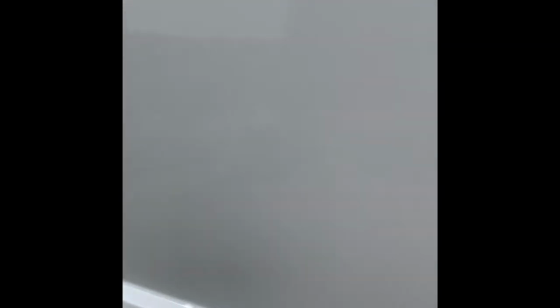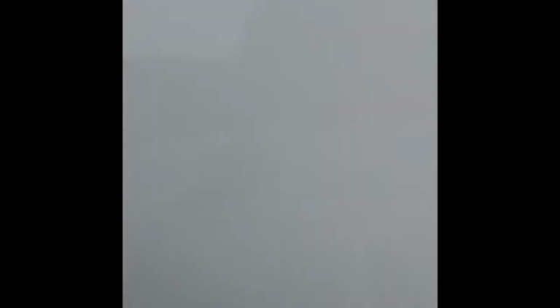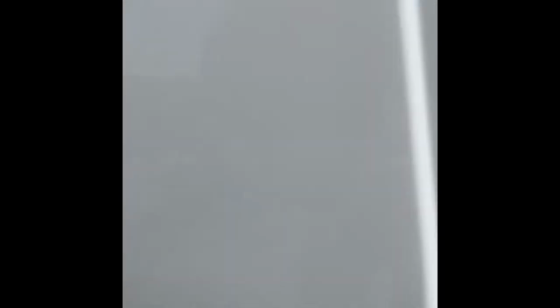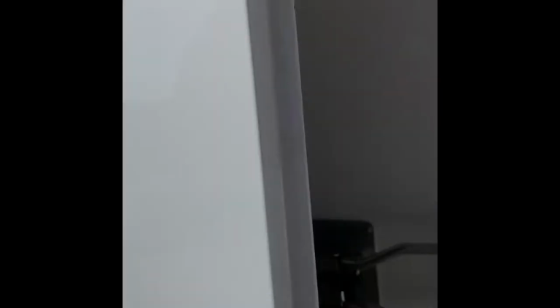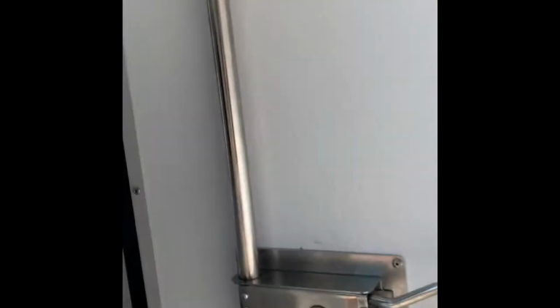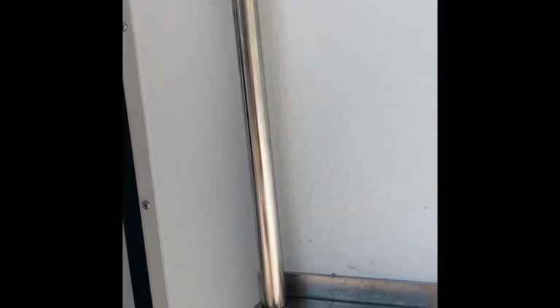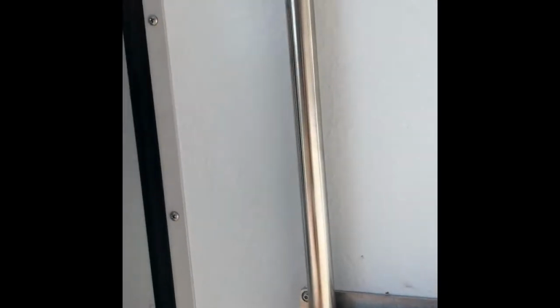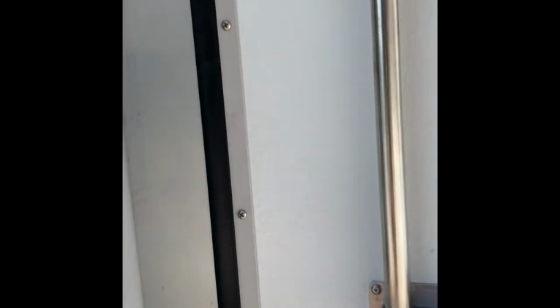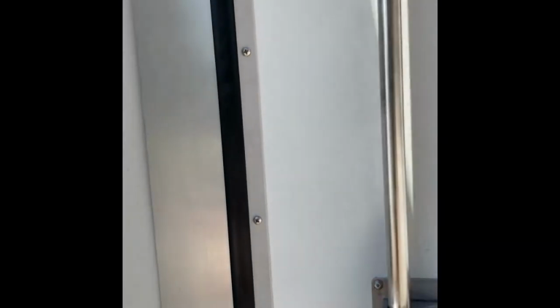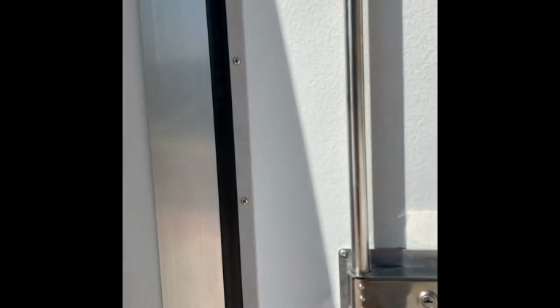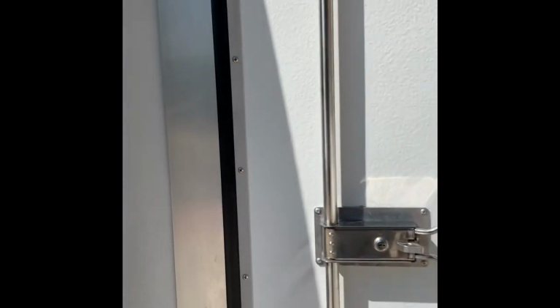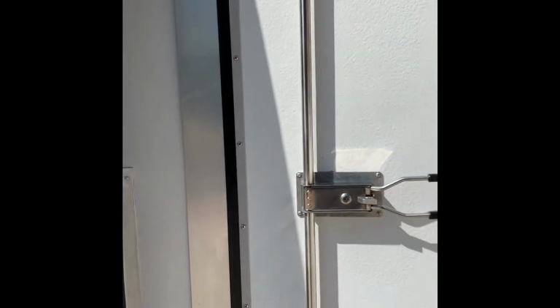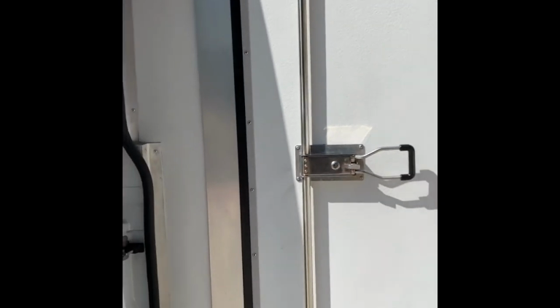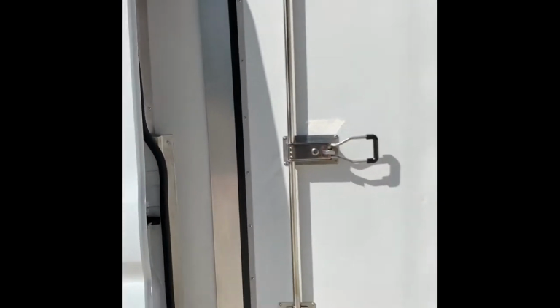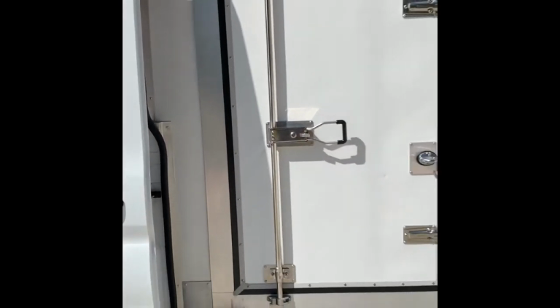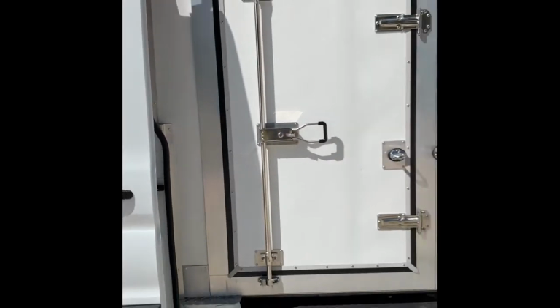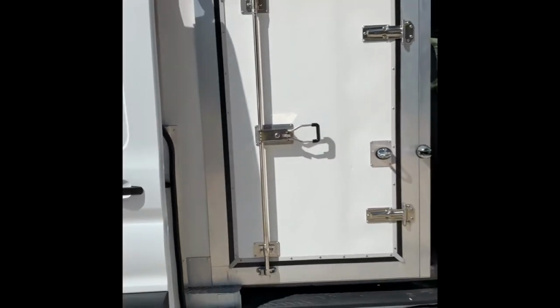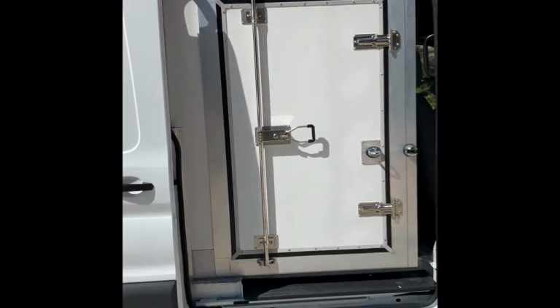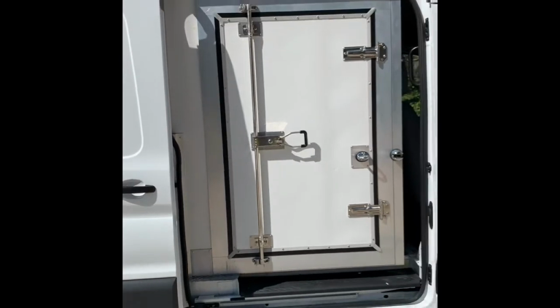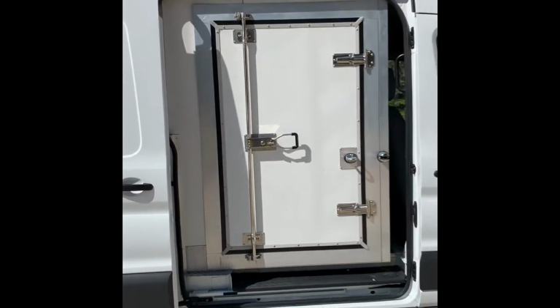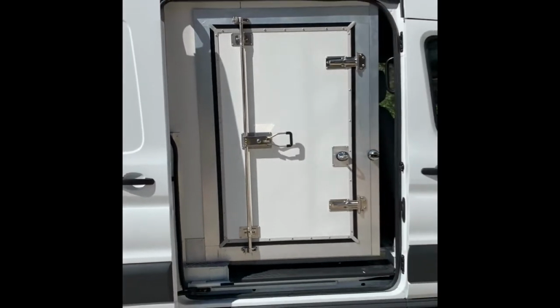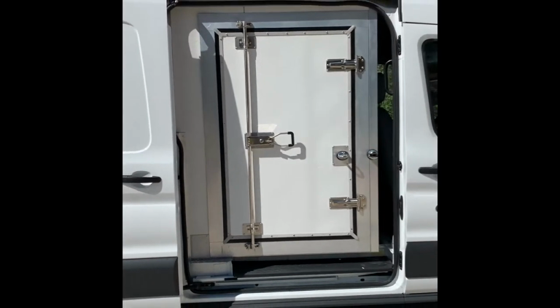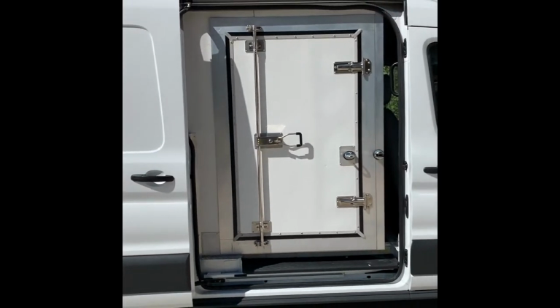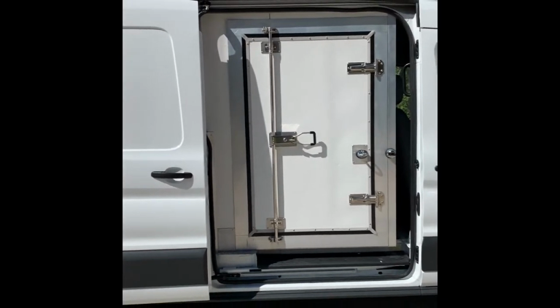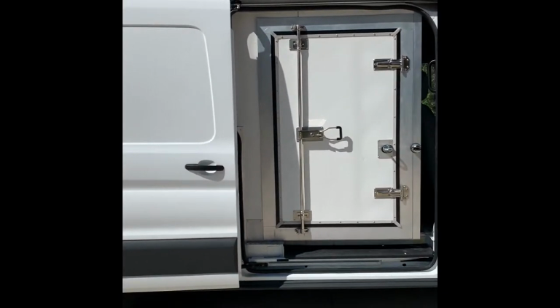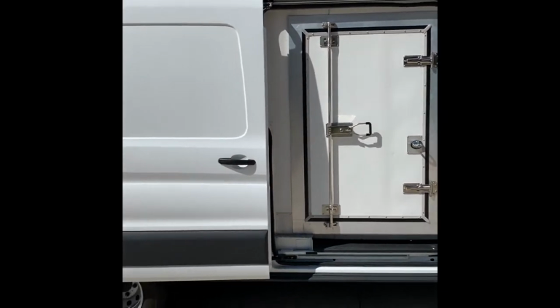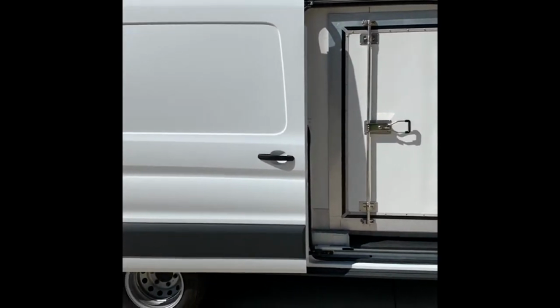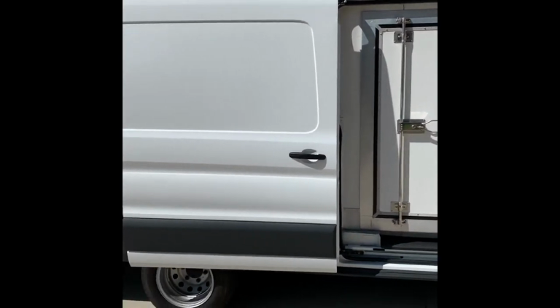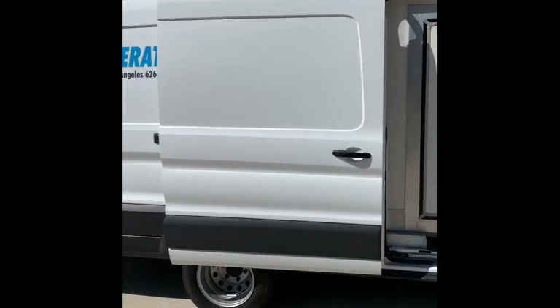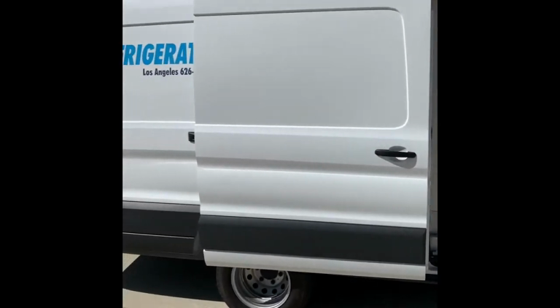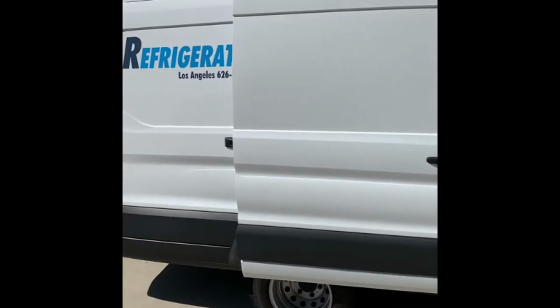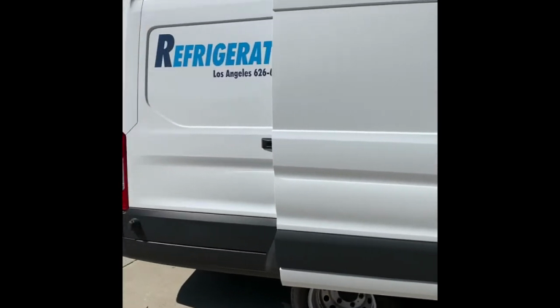The side door rolls open, and then you have an inside door that helps maintain the temperature of the refrigerated part of this van.